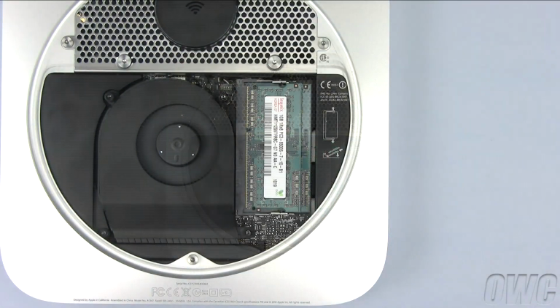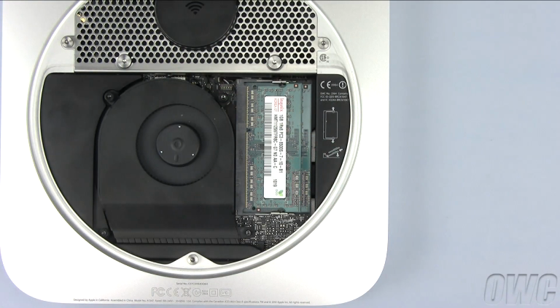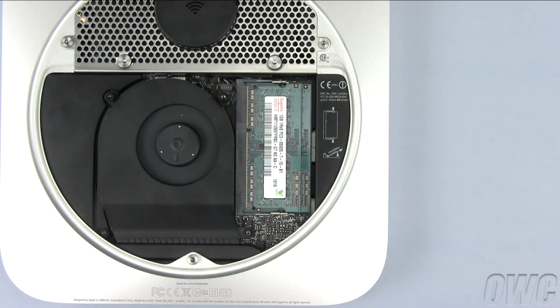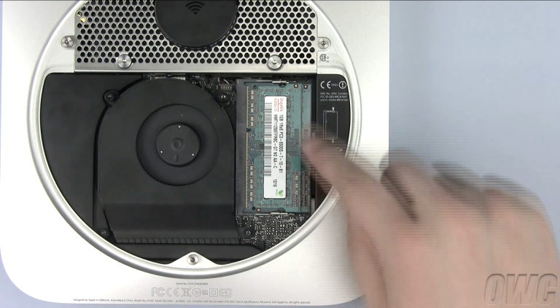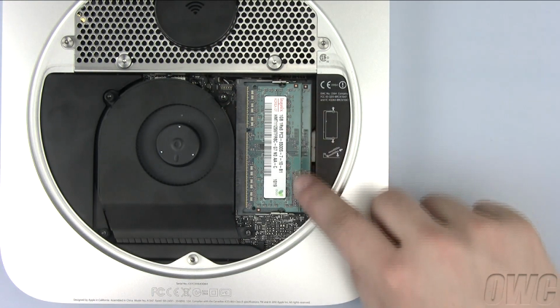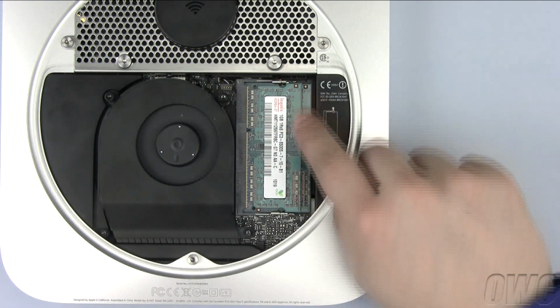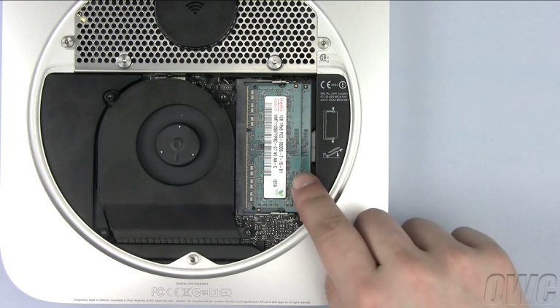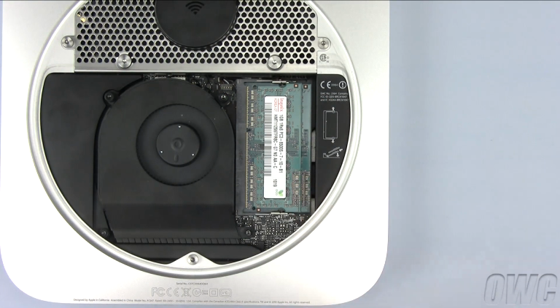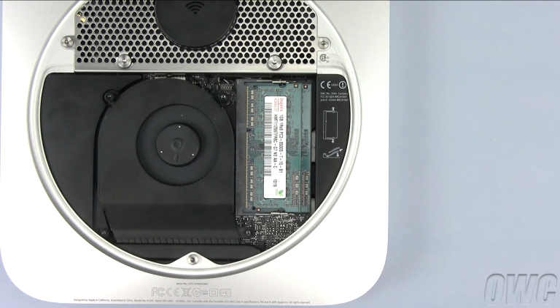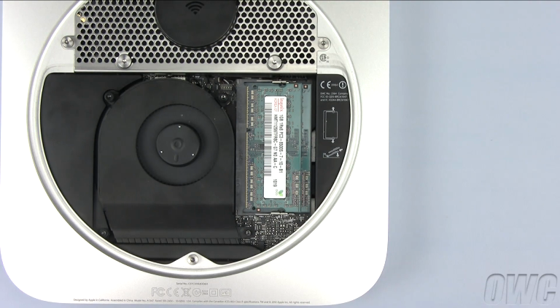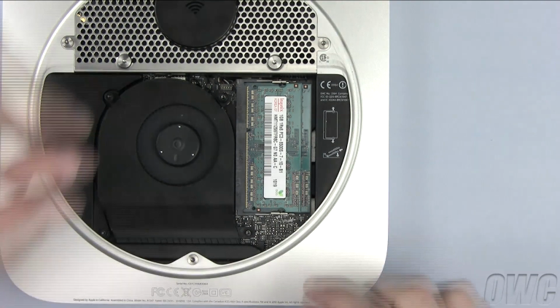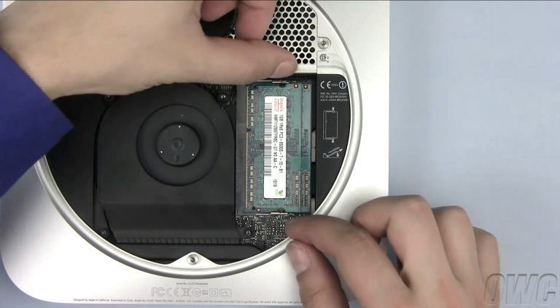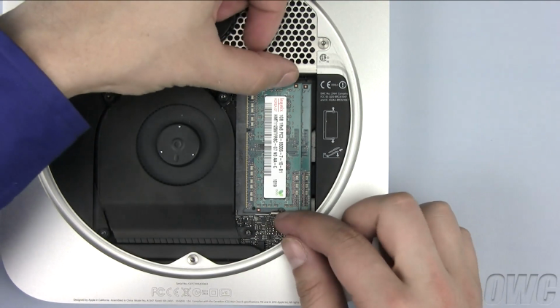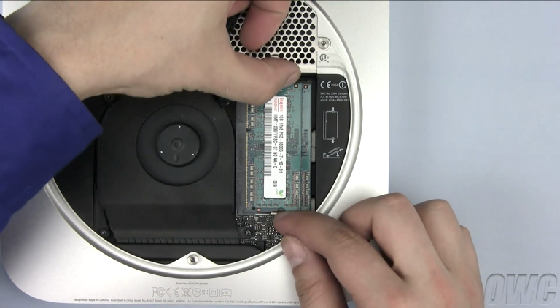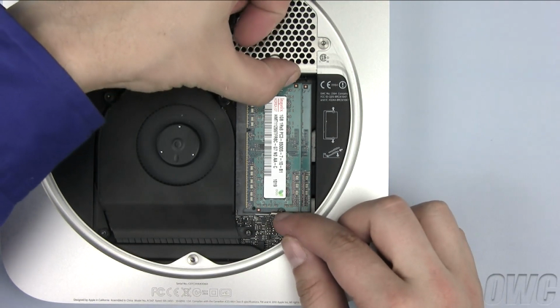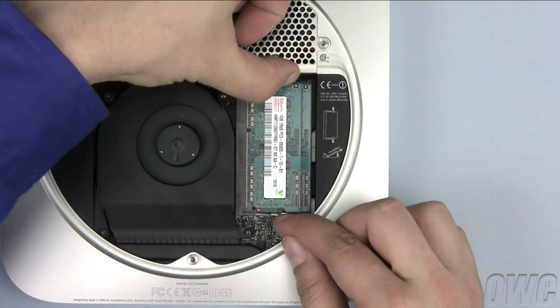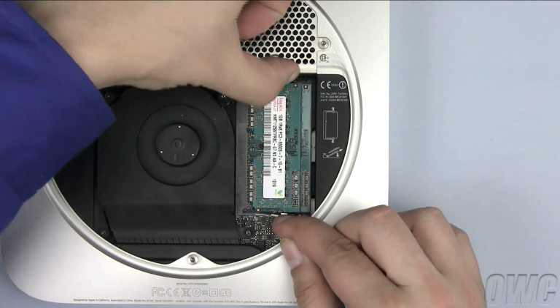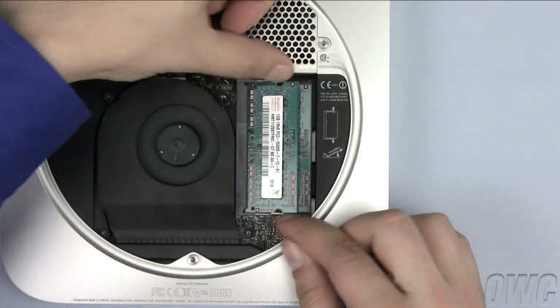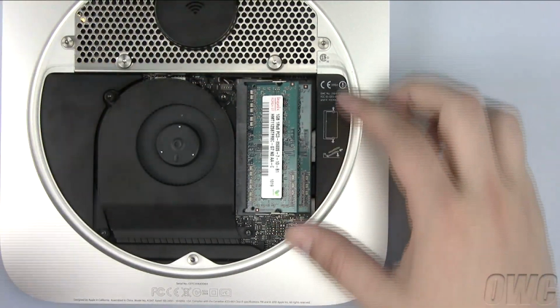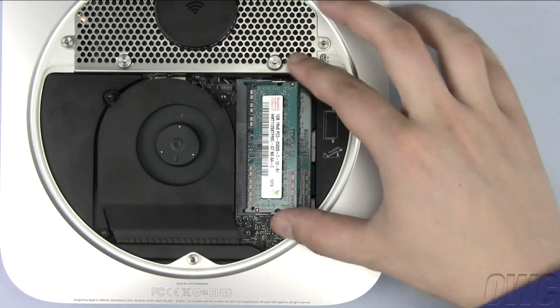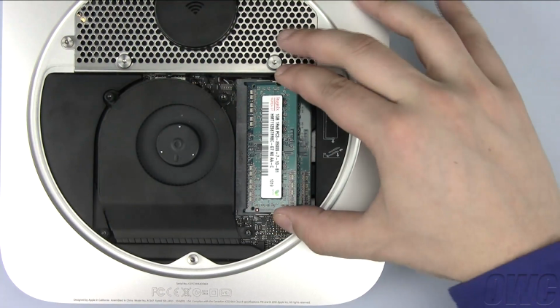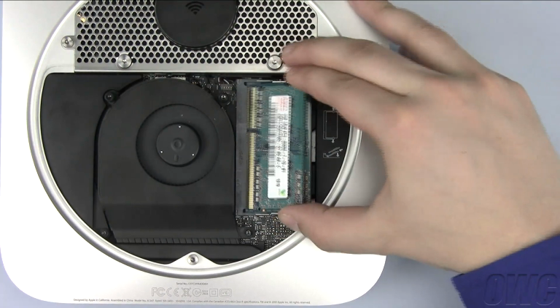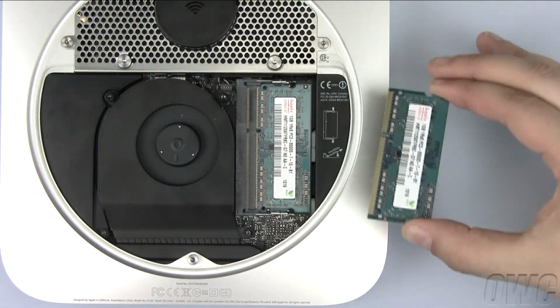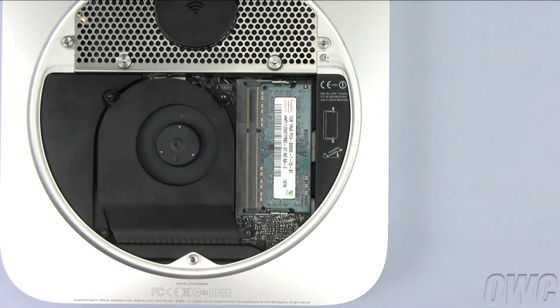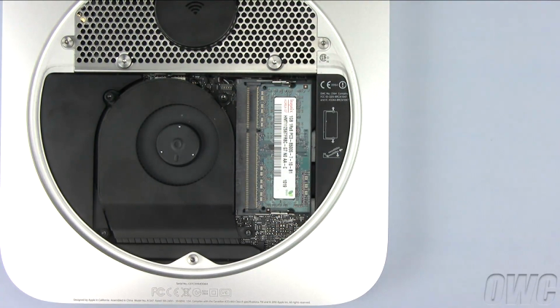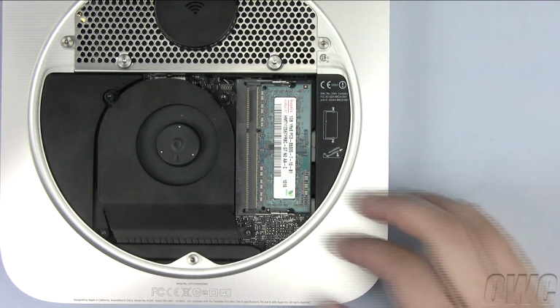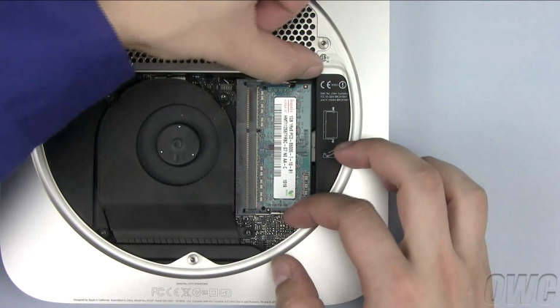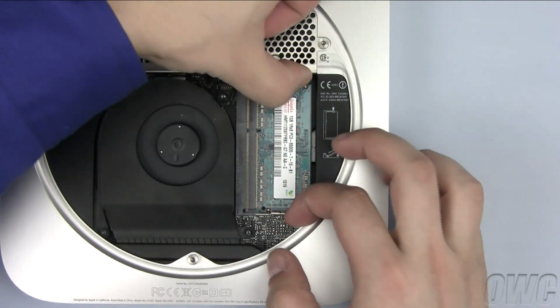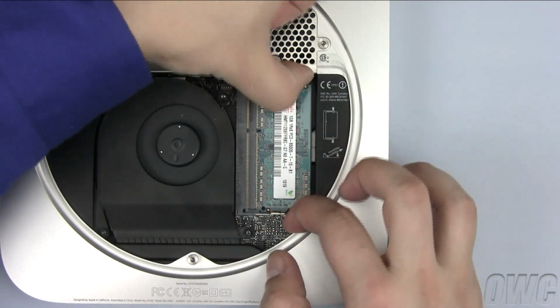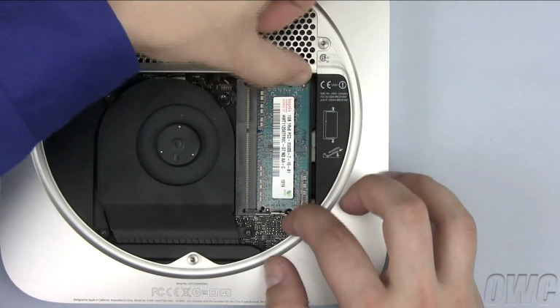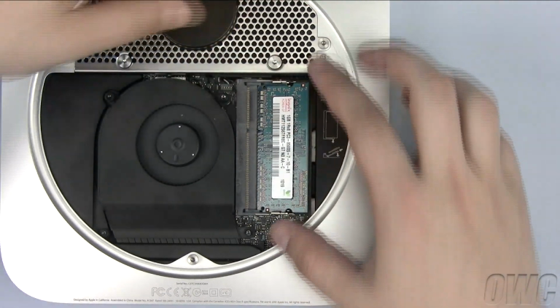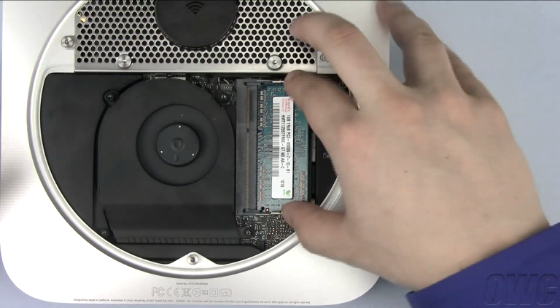You'll find the memory located on the right-hand side of the case. To remove the memory, gently push out on the metal retainer clips until the memory module pops up. You can then pull it free. Repeat the process for the second module.